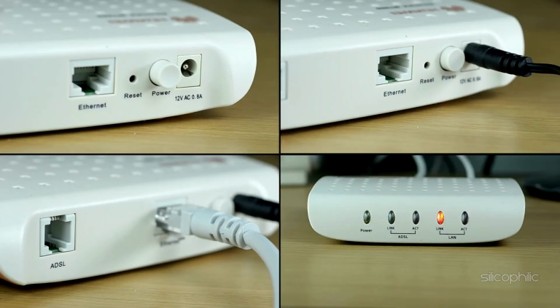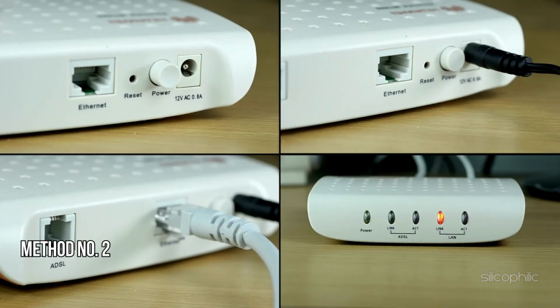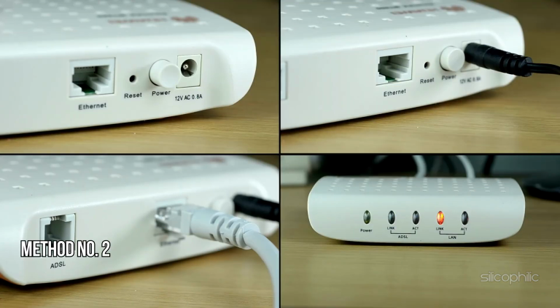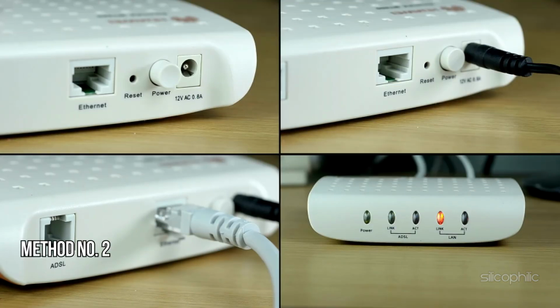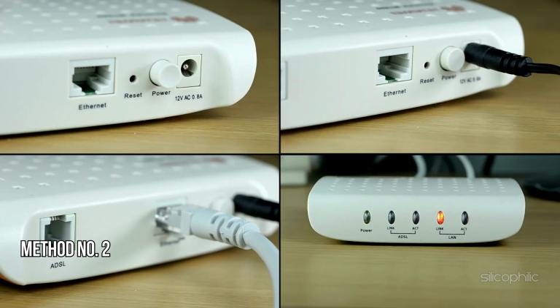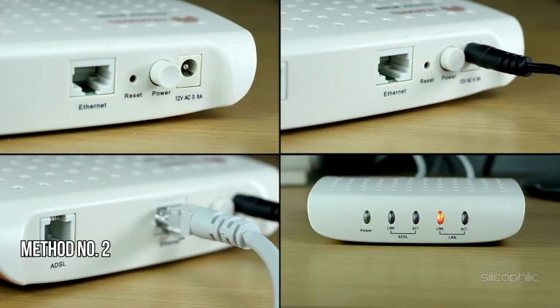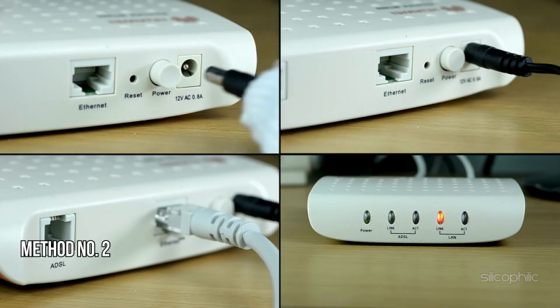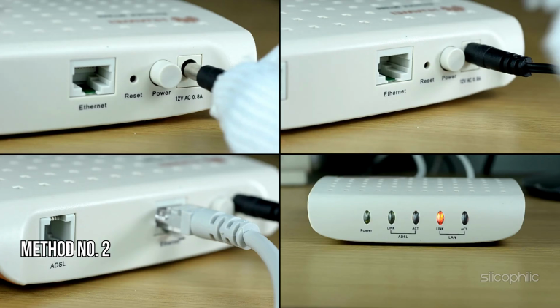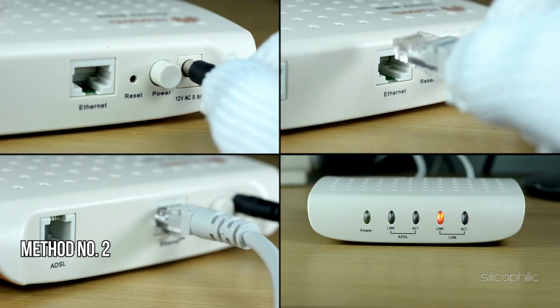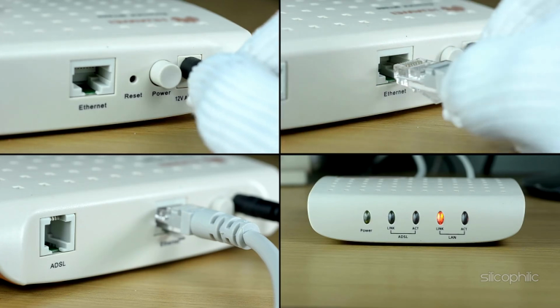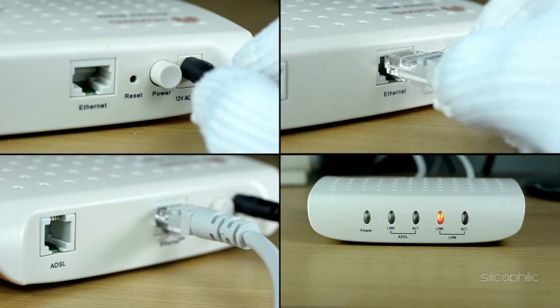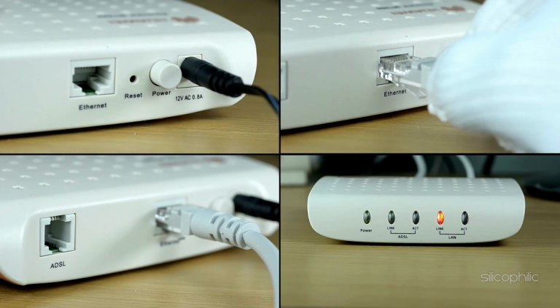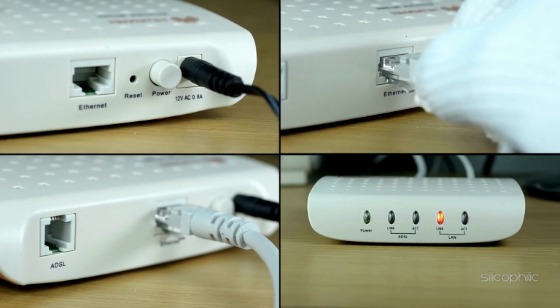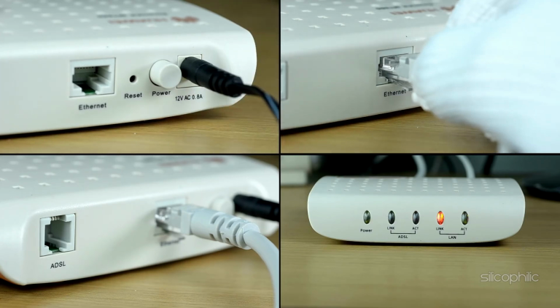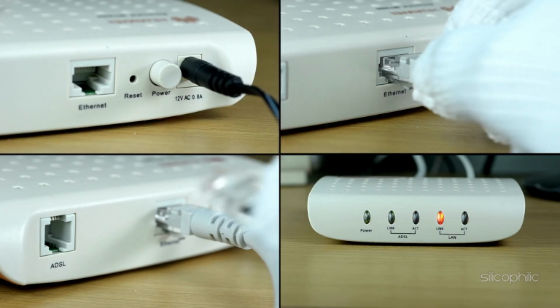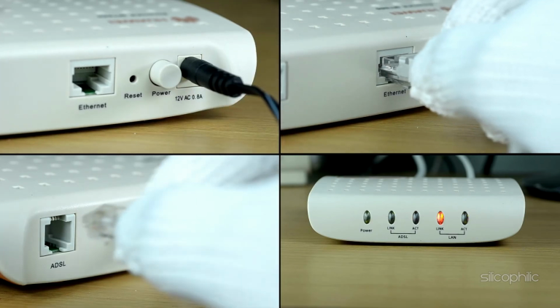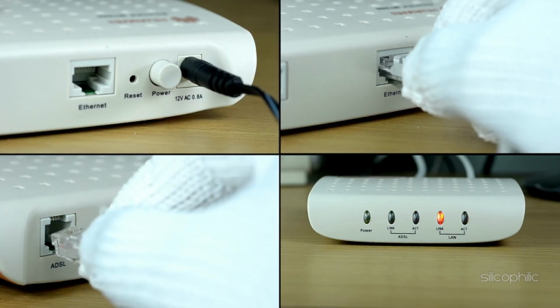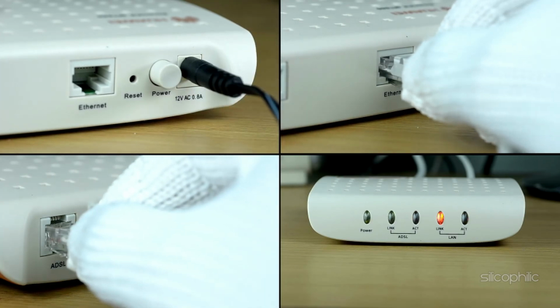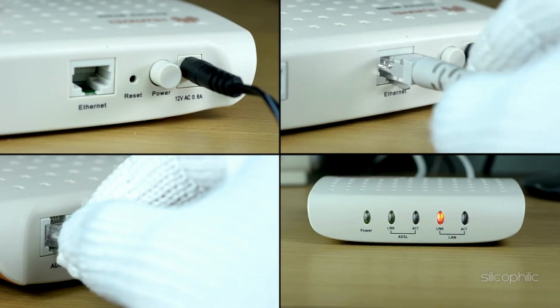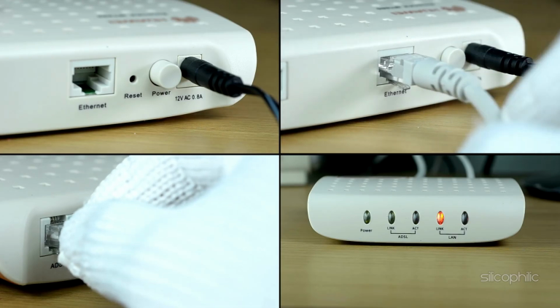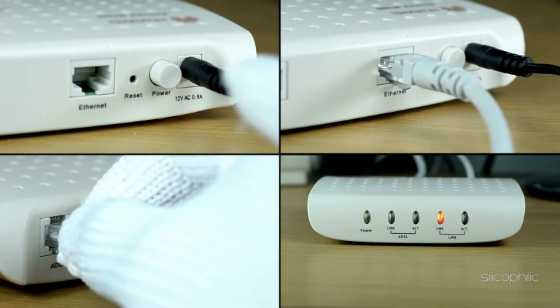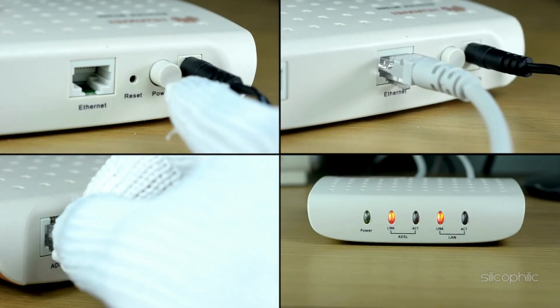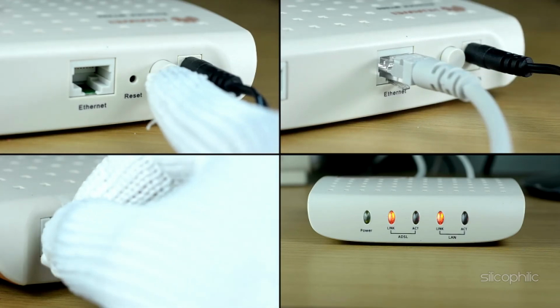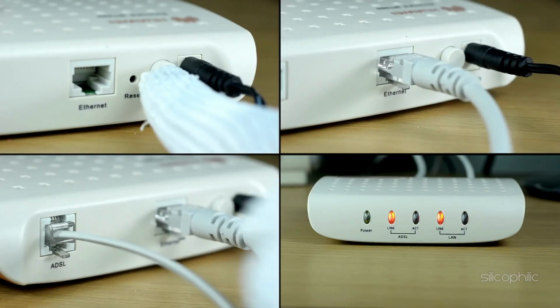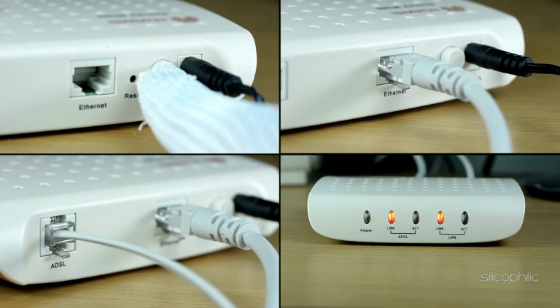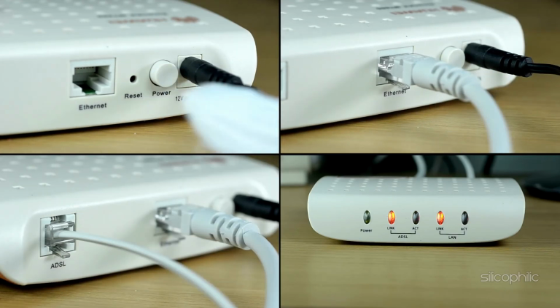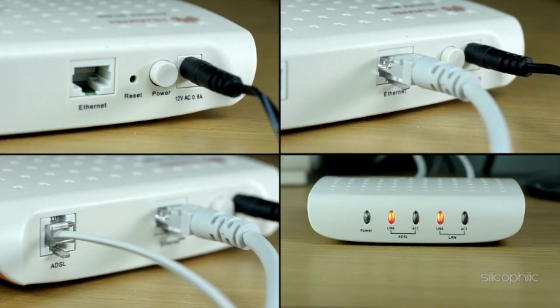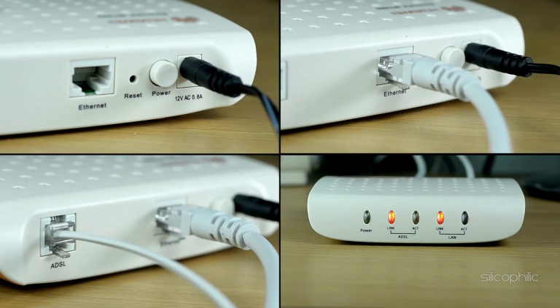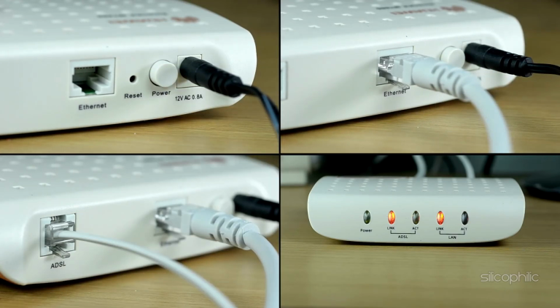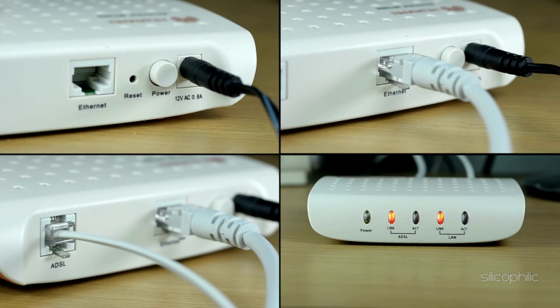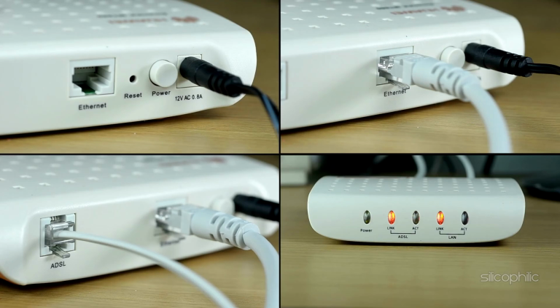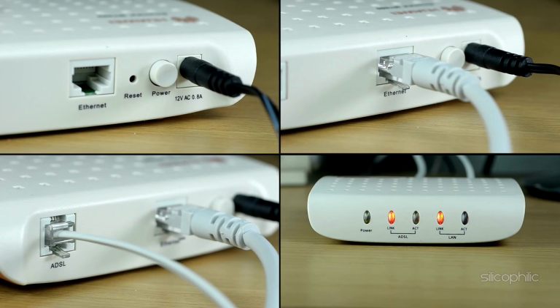Method 2: Restart the Router. The next thing you can do is restart your router or modem. Turn off the router, wait for 30 seconds, and then turn it back on. This can help resolve any temporary issues with the router.